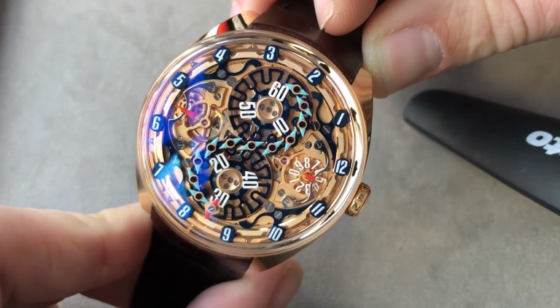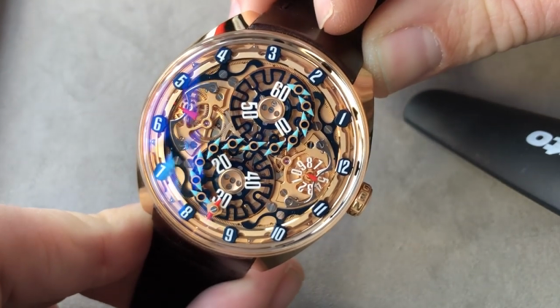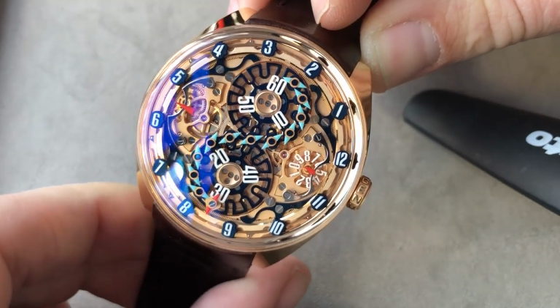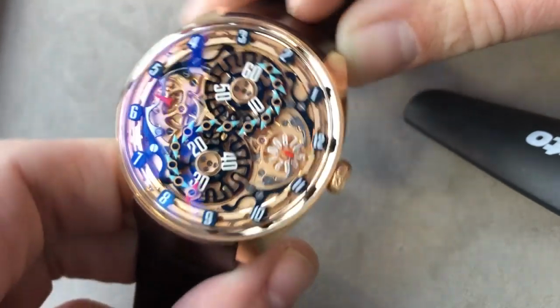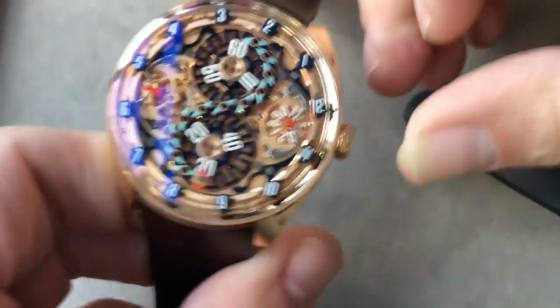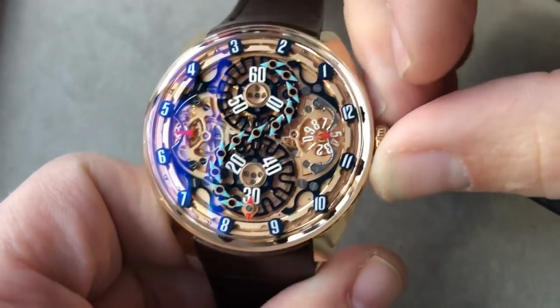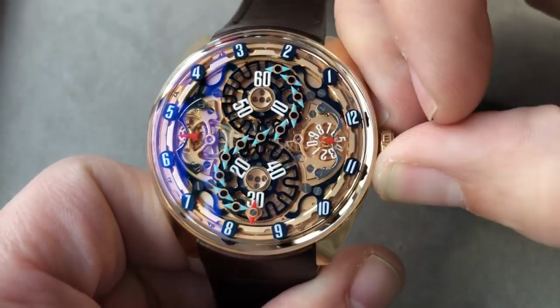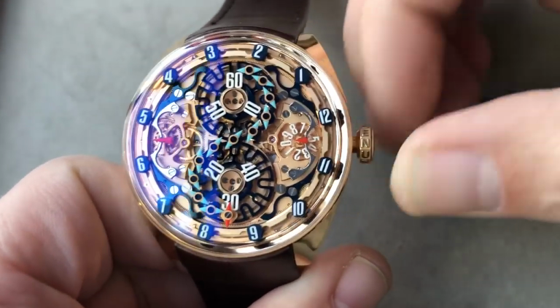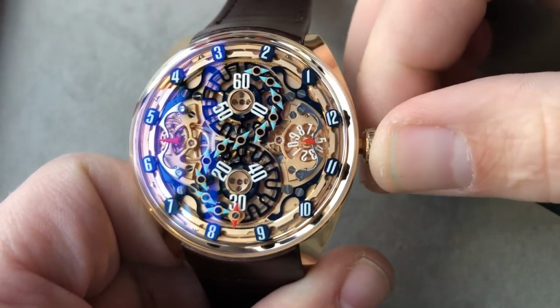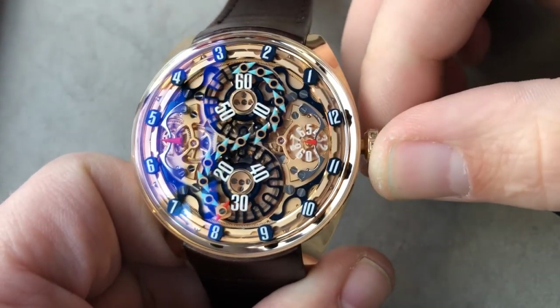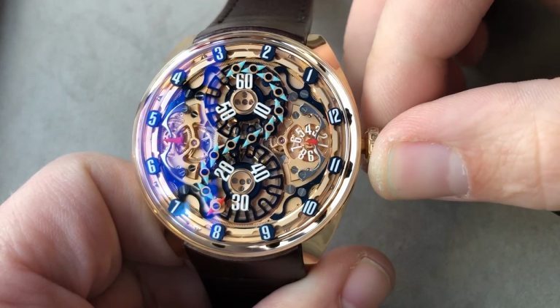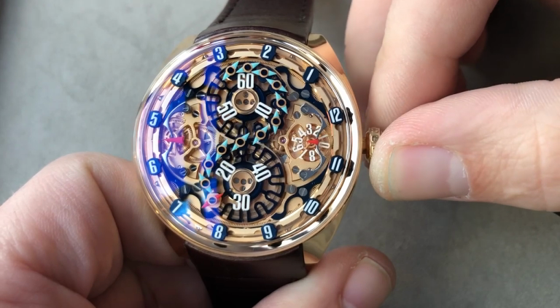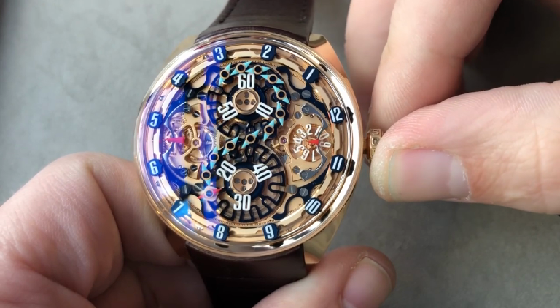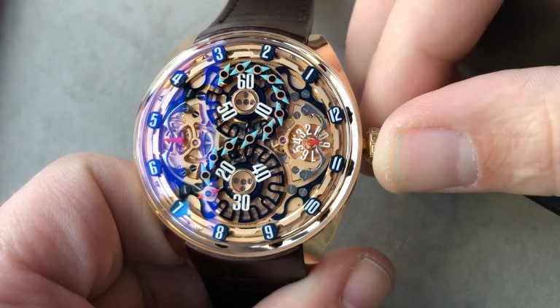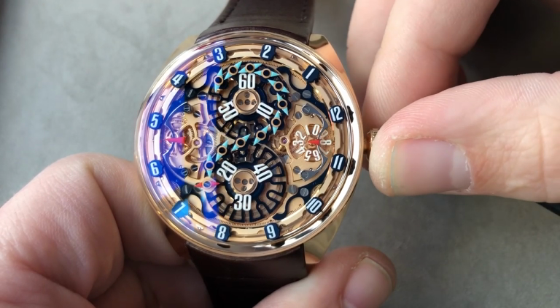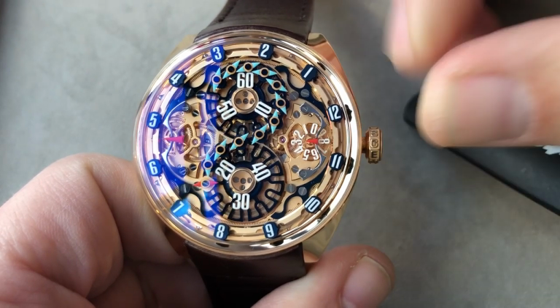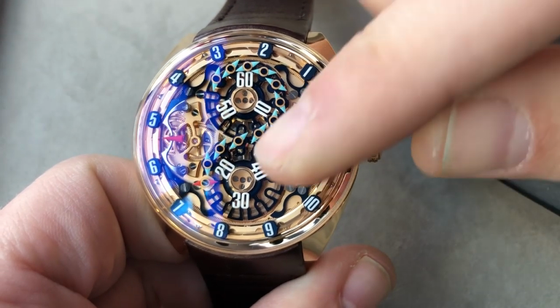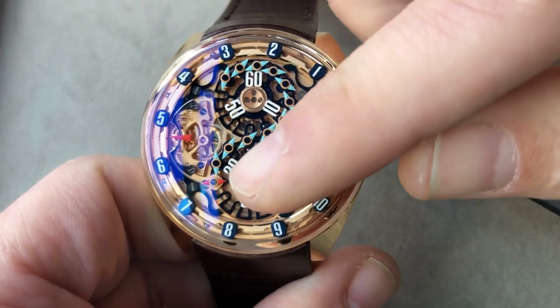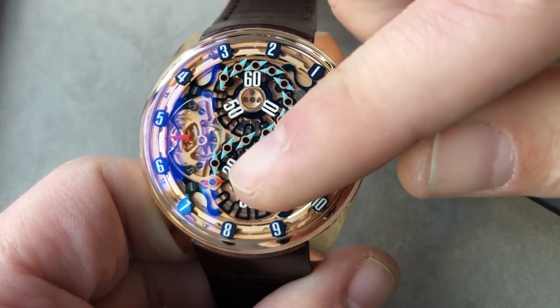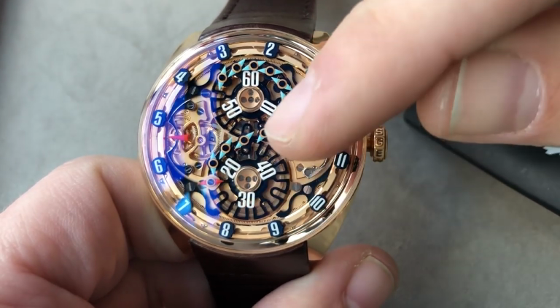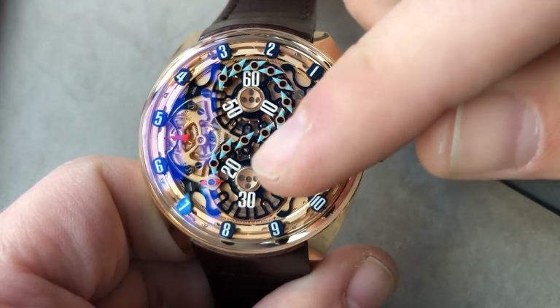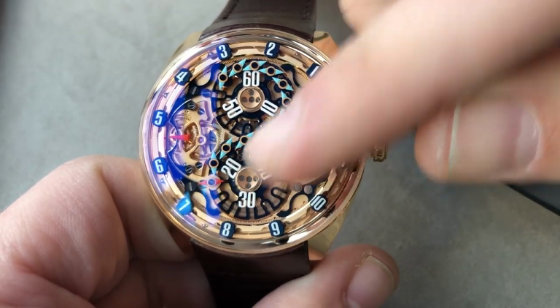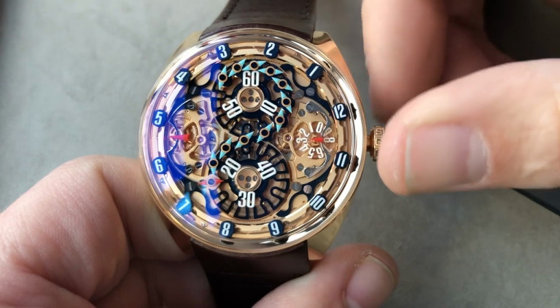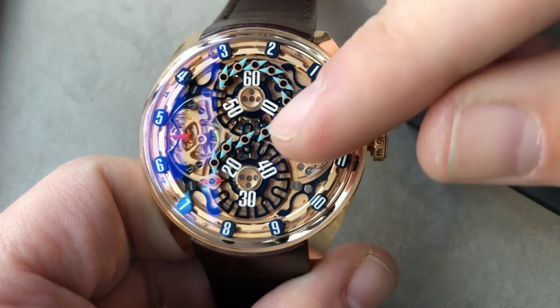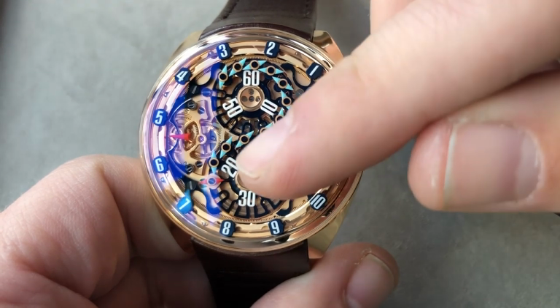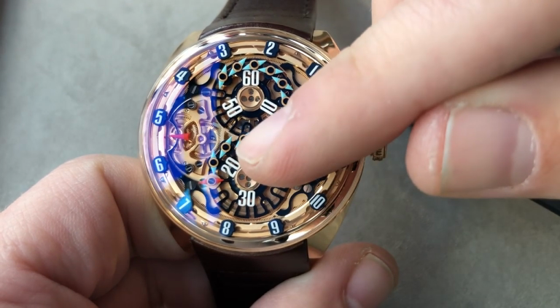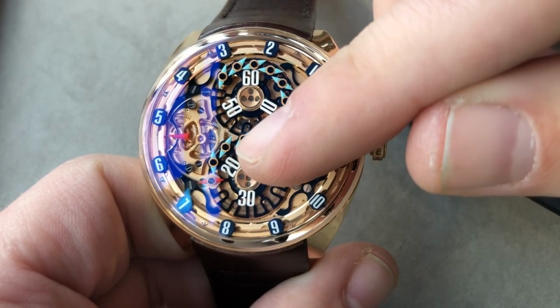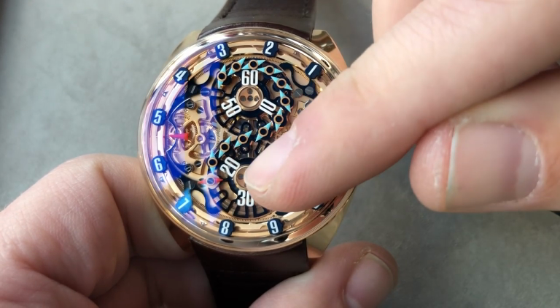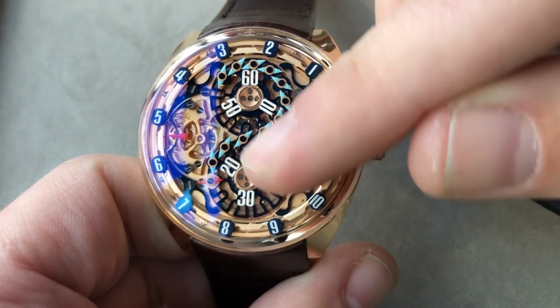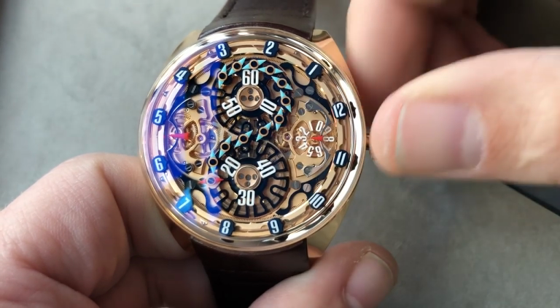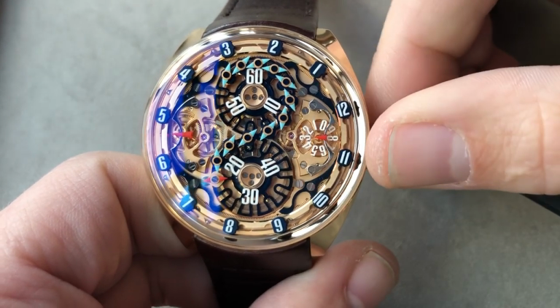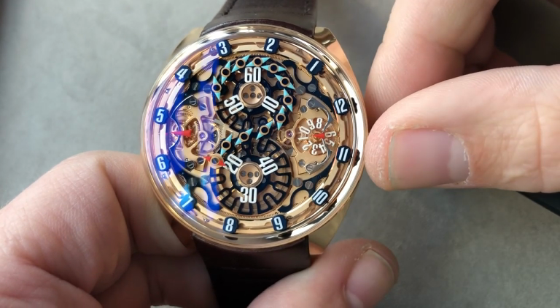Now, what you're looking at right here — I'm going to demonstrate how the watch tells time. You can see that there is an indicator in red that gives you your minutes, so for example, between 20 and 30, you know you're looking at 20.